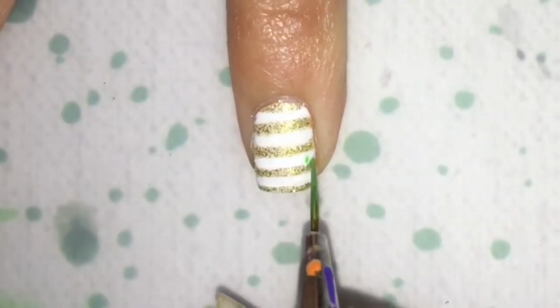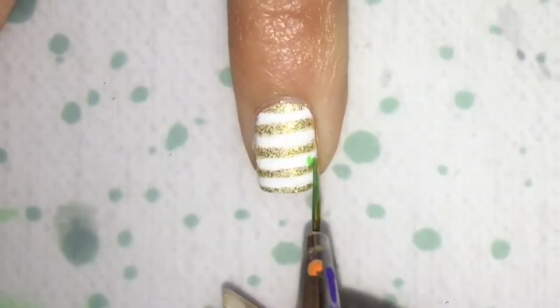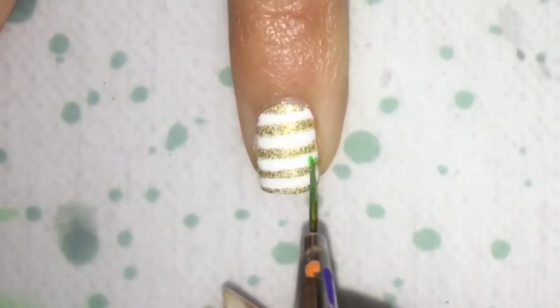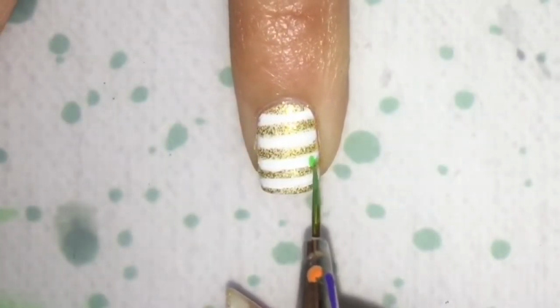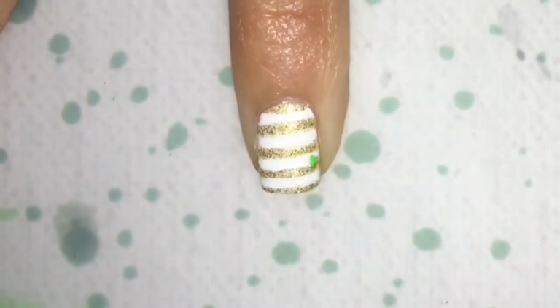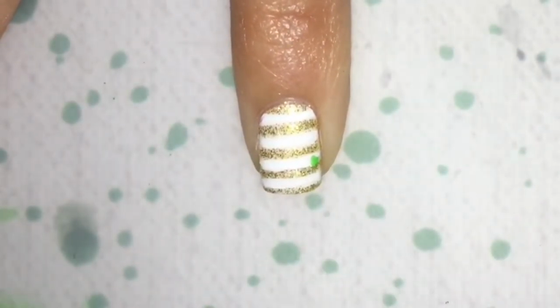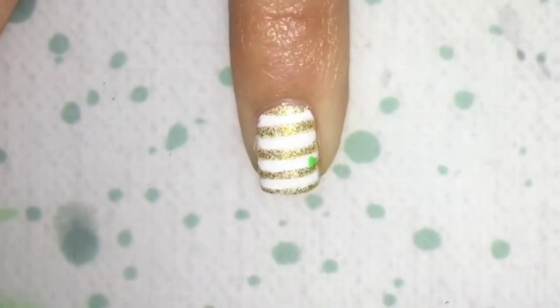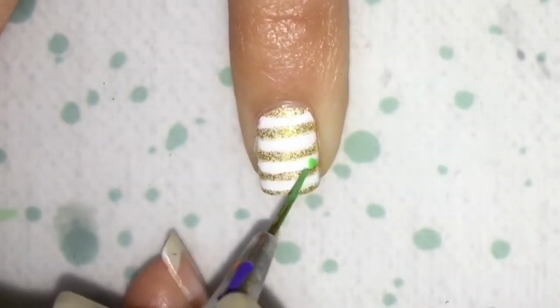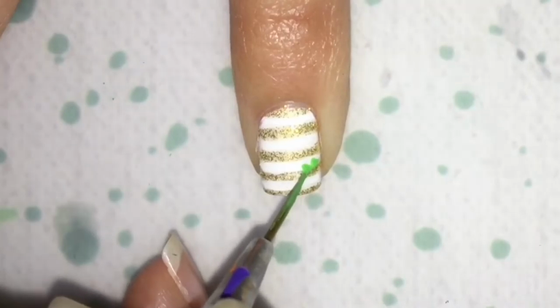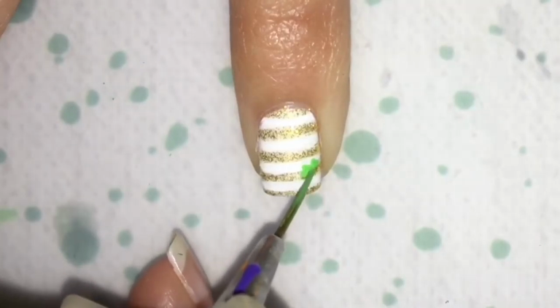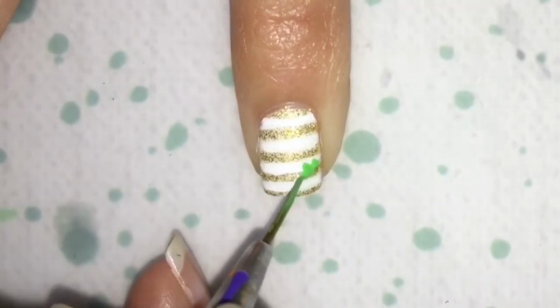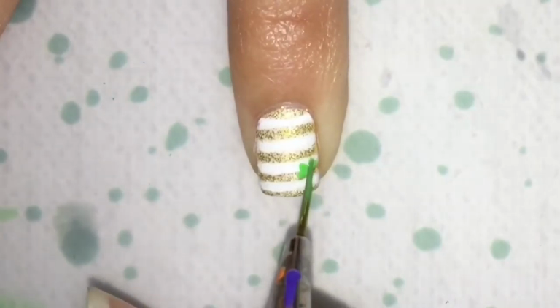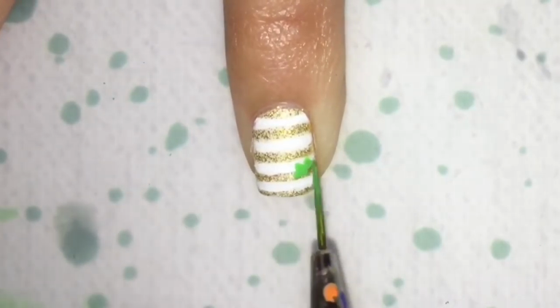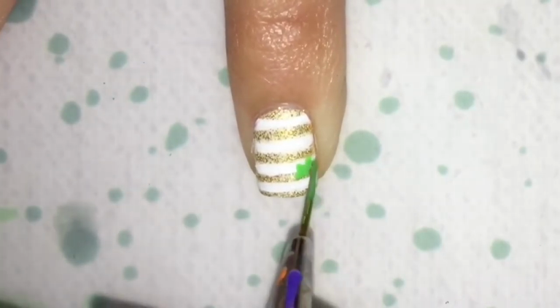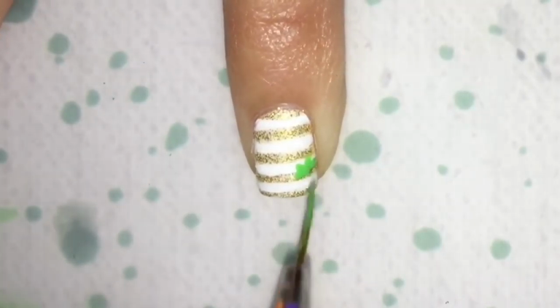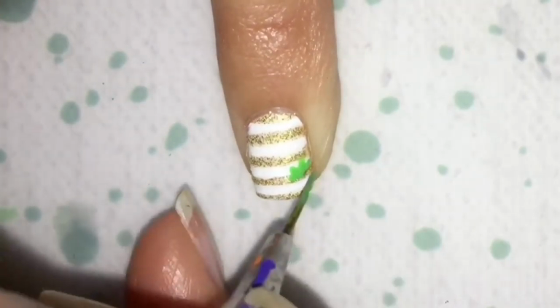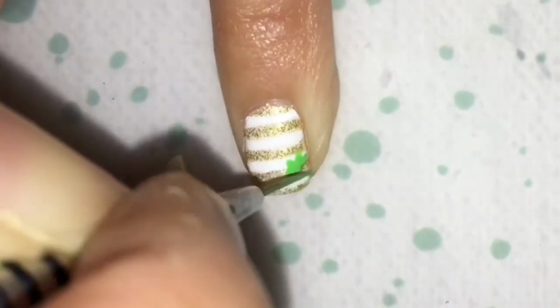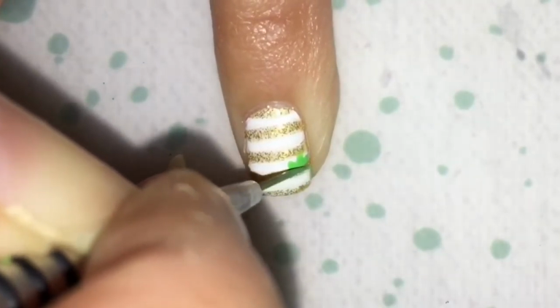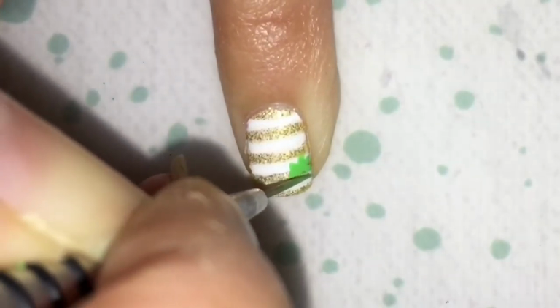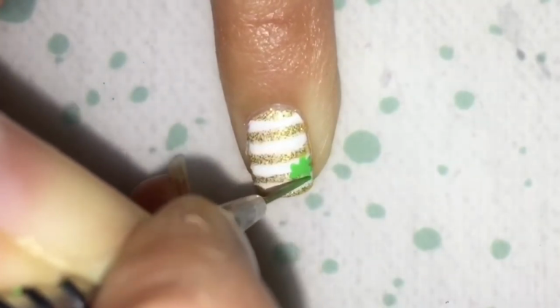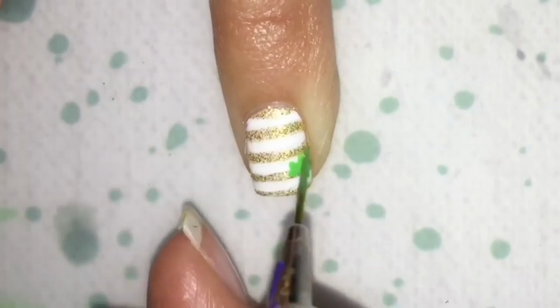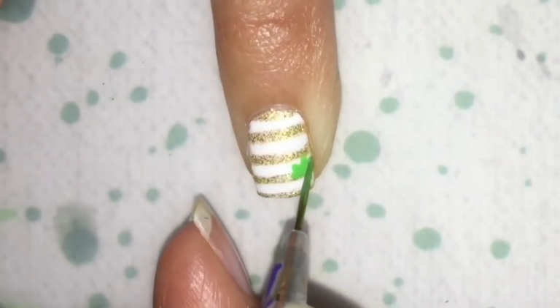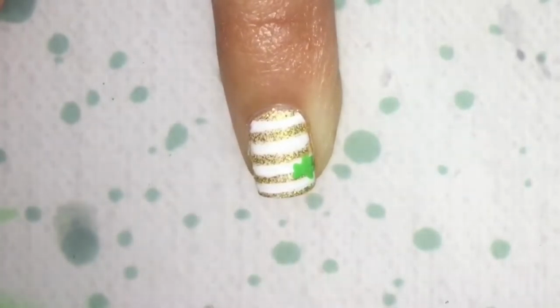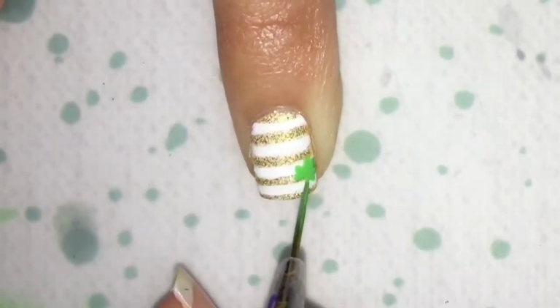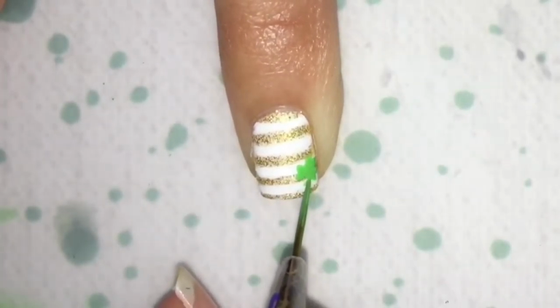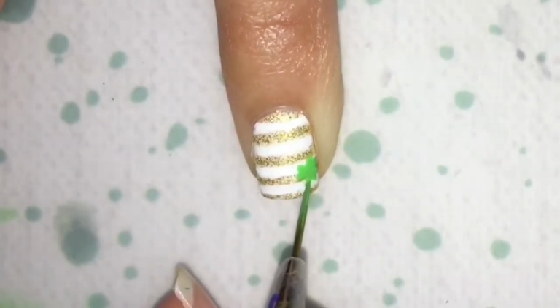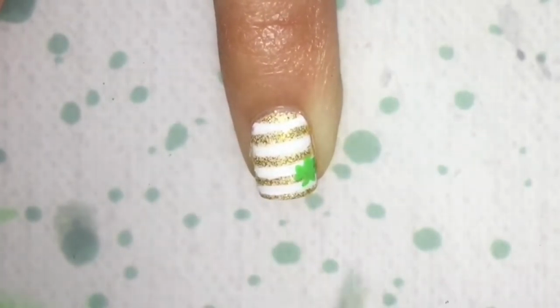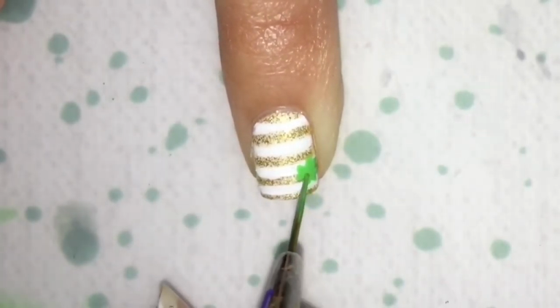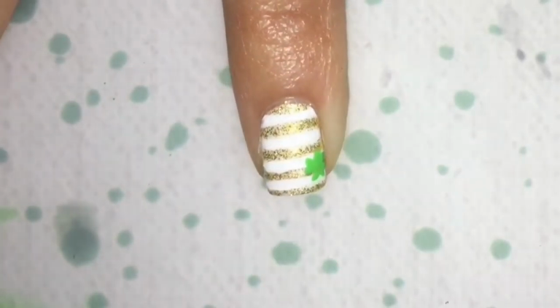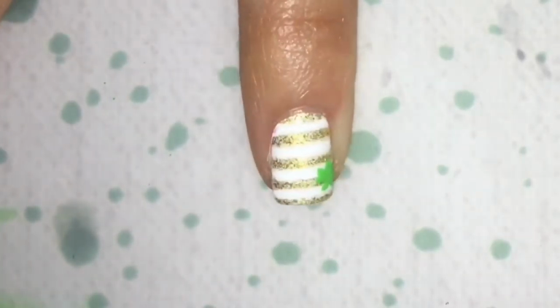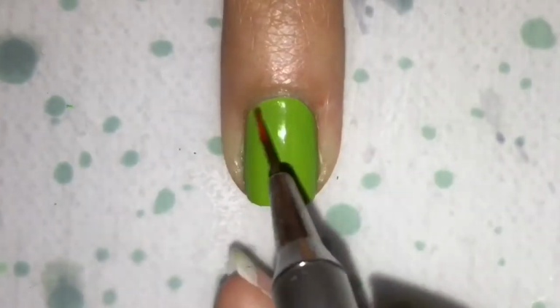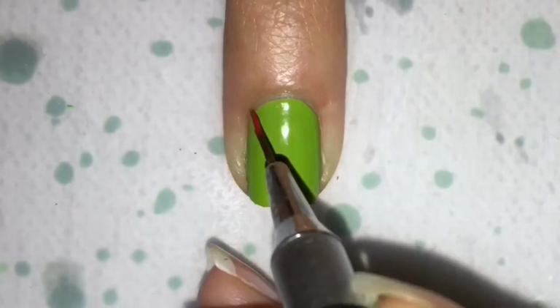And make a little hearts — three of them on each side — so make a little clover with acrylic paint.